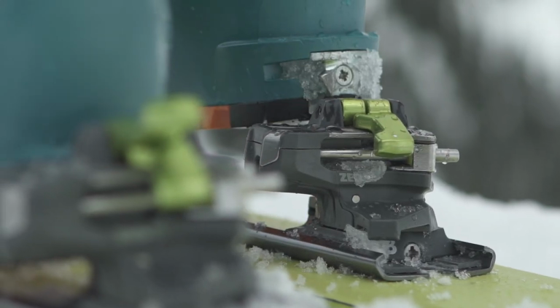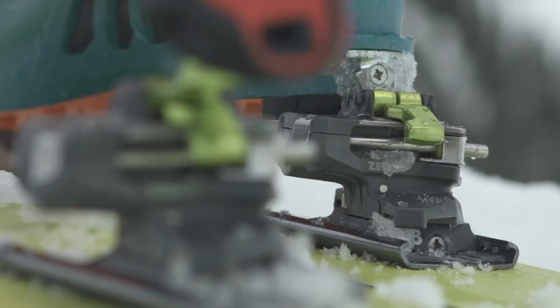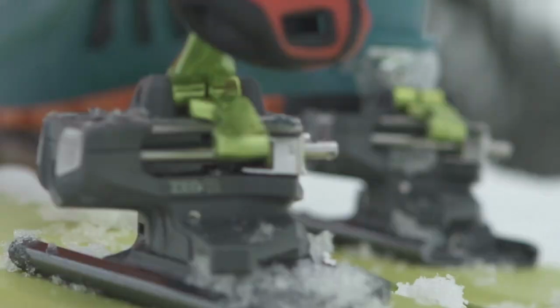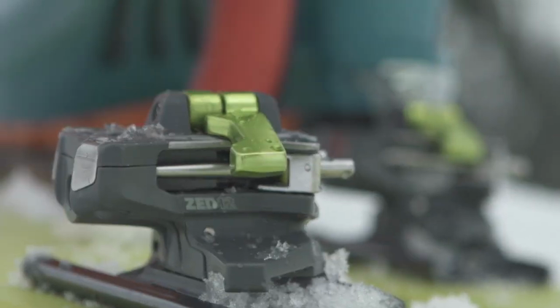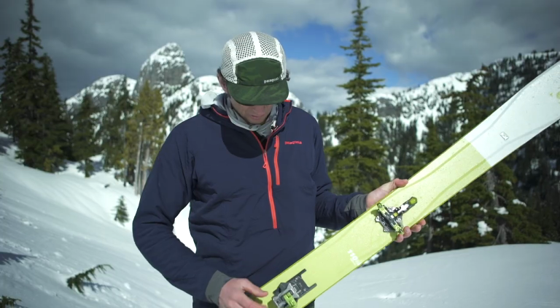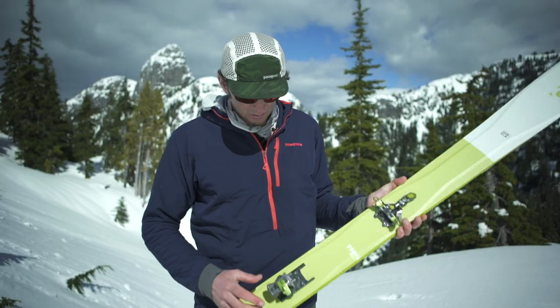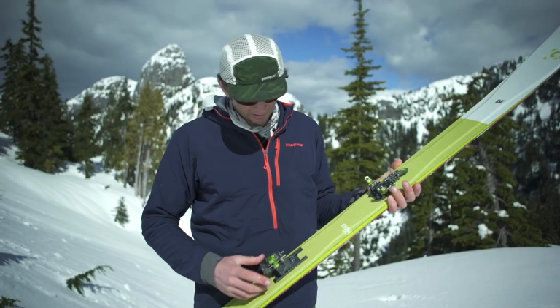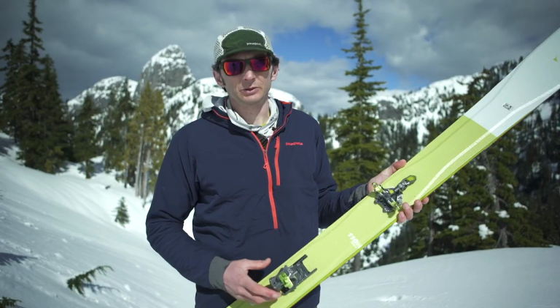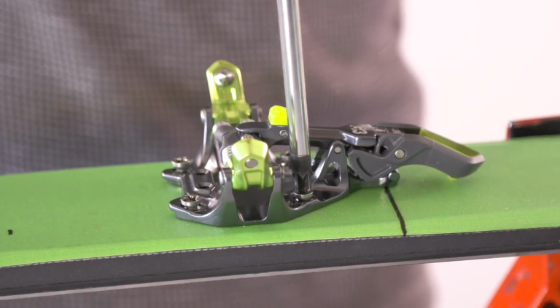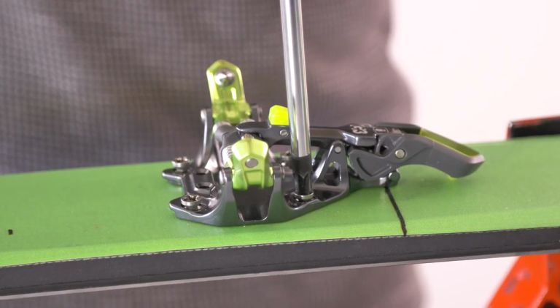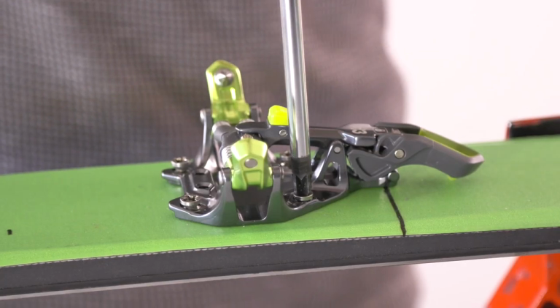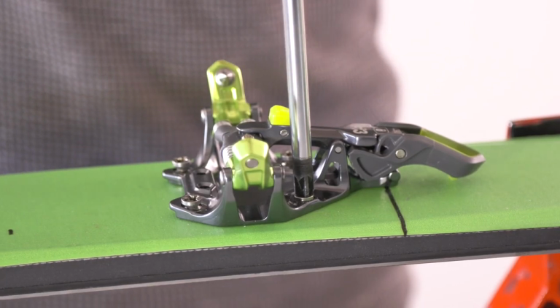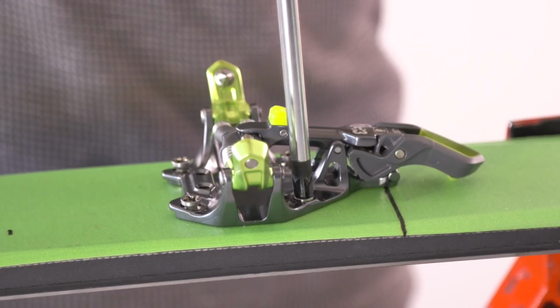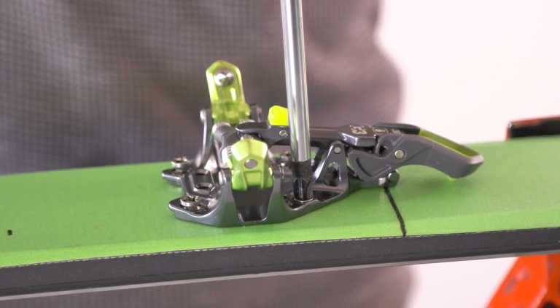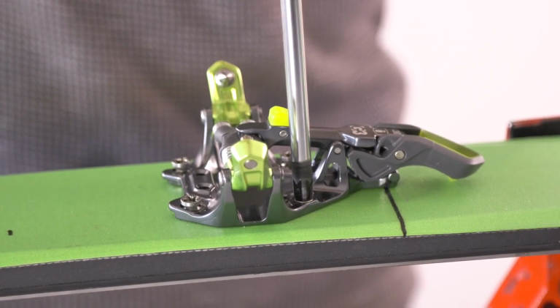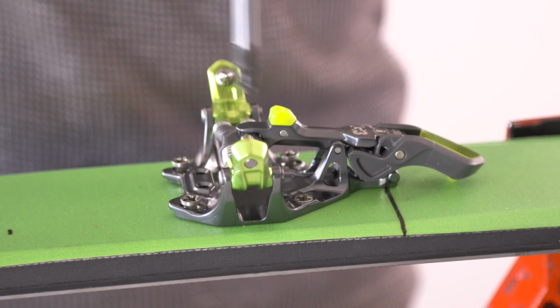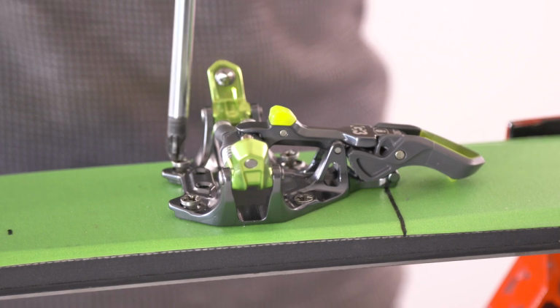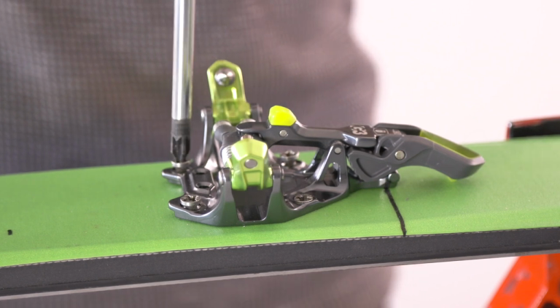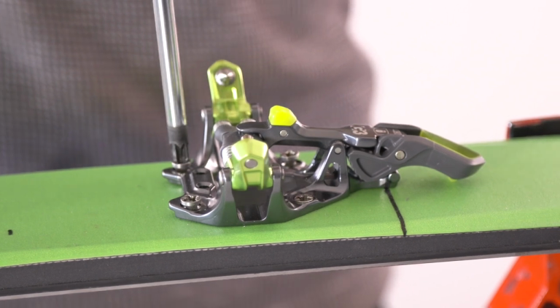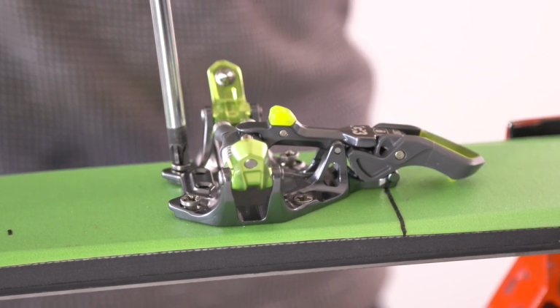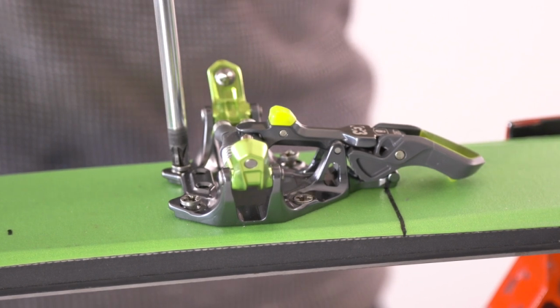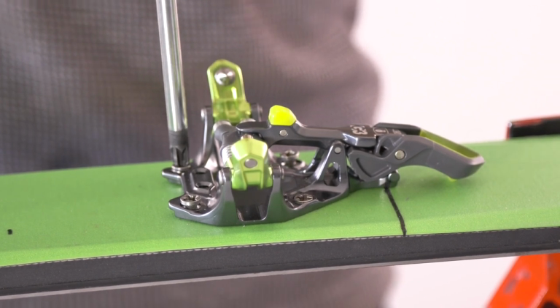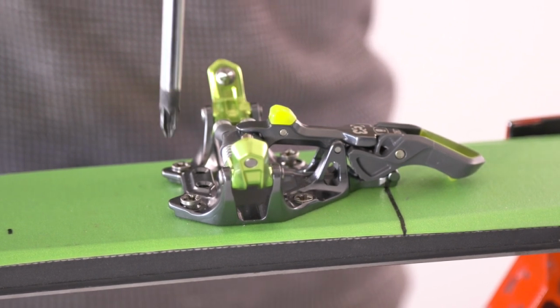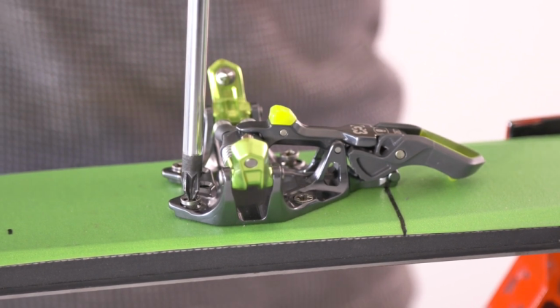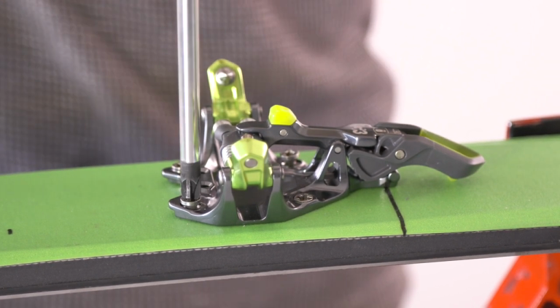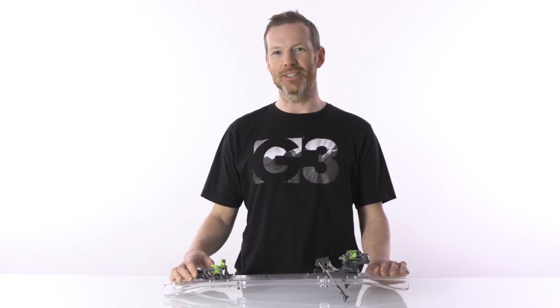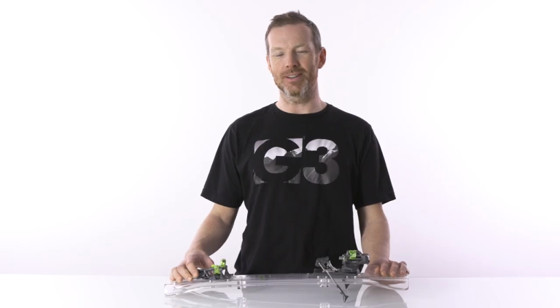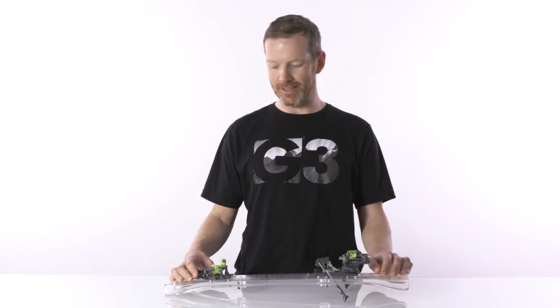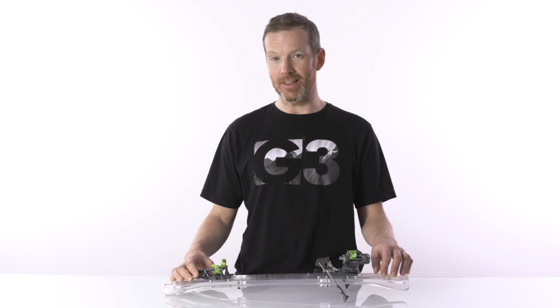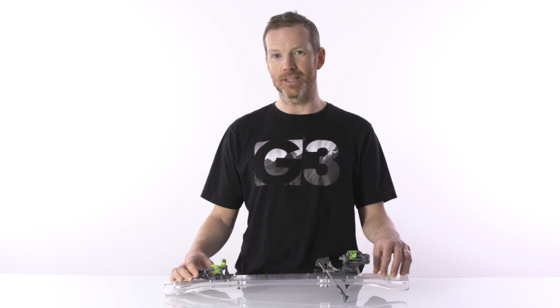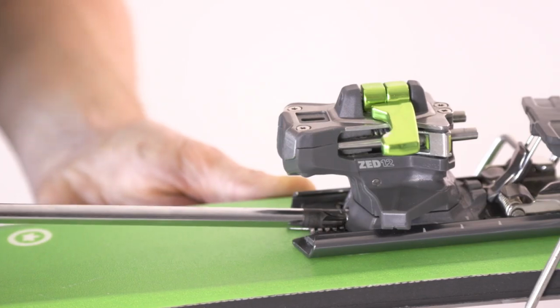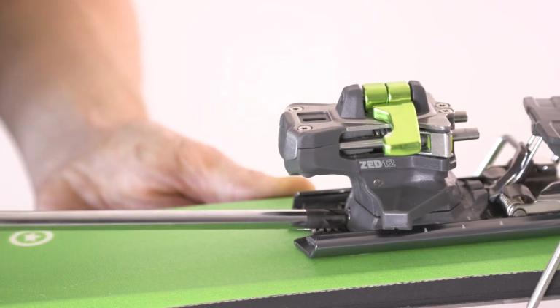Super easy heel lifts, just a bomber rail and mount system. The Z has the same mounting pattern as the ION, and just like the ION, uses one single tool for adjustment and mounting — the POSI drive number three.